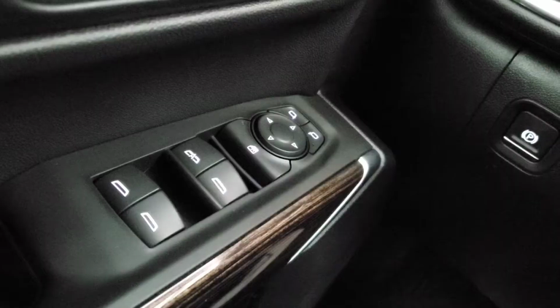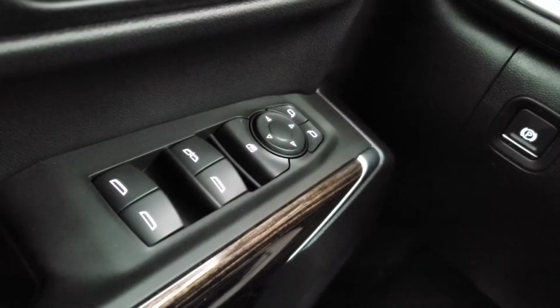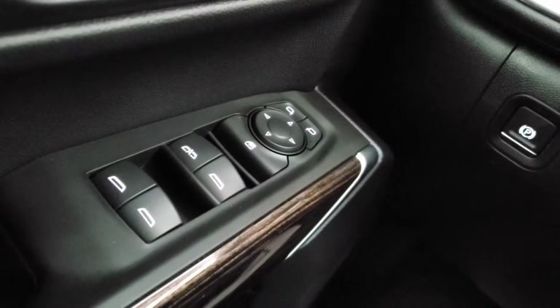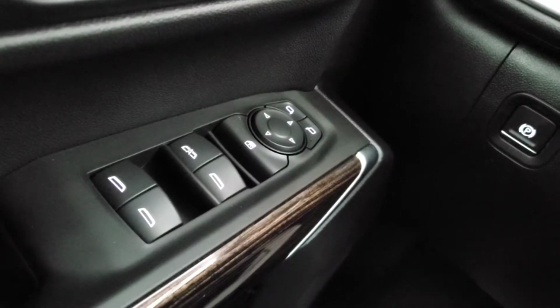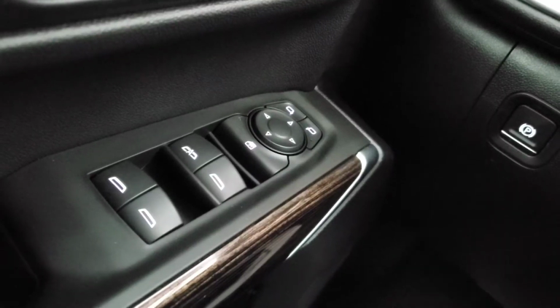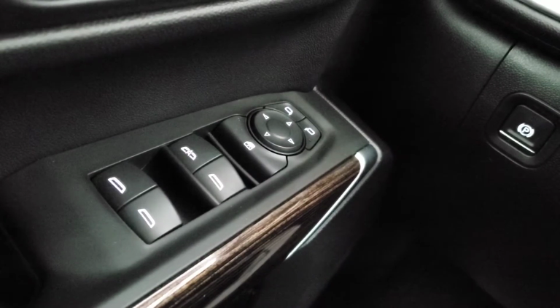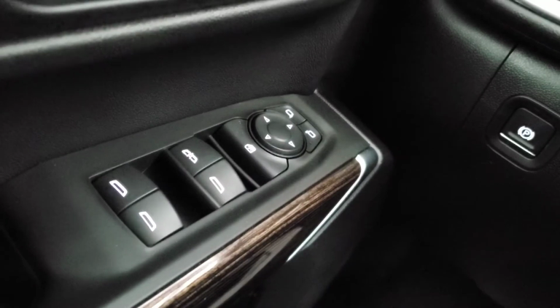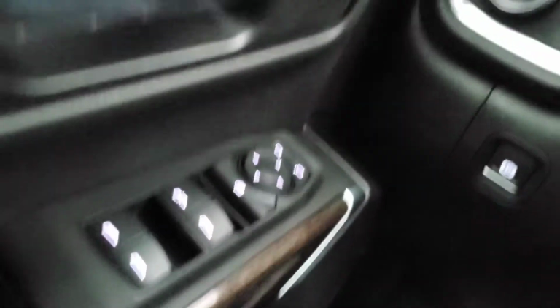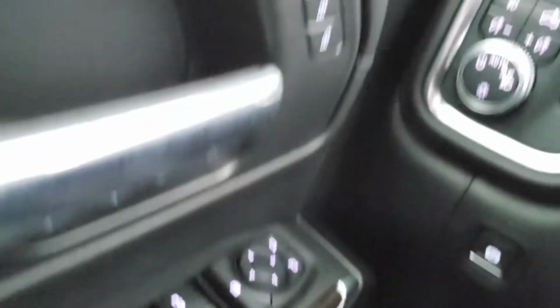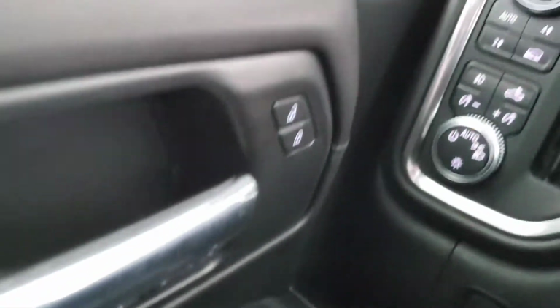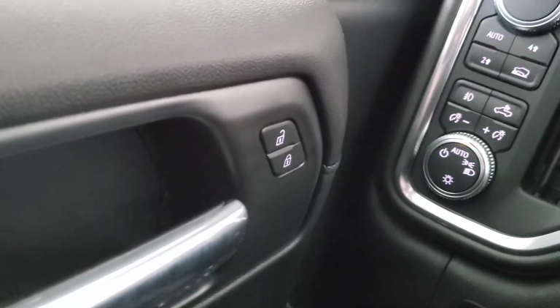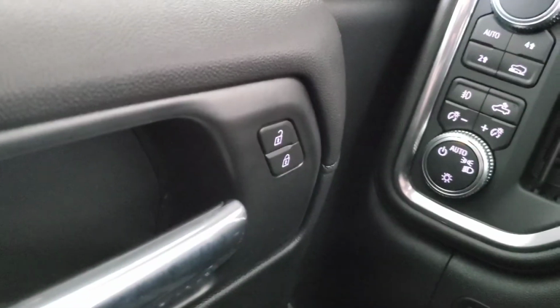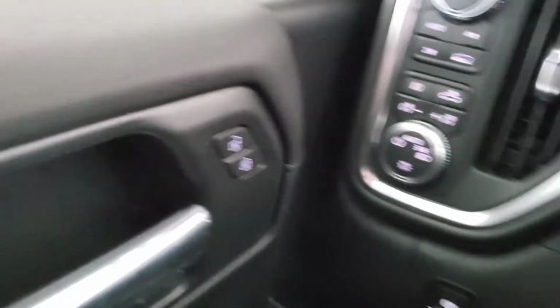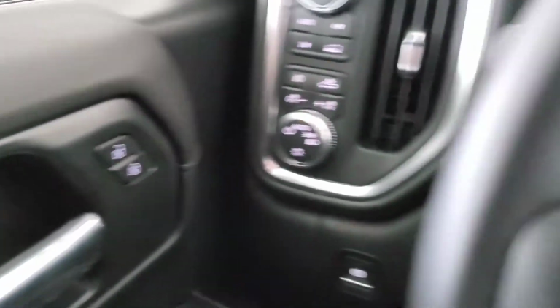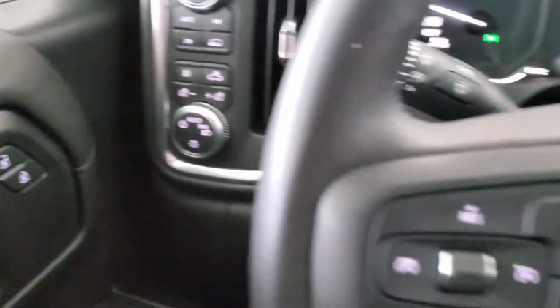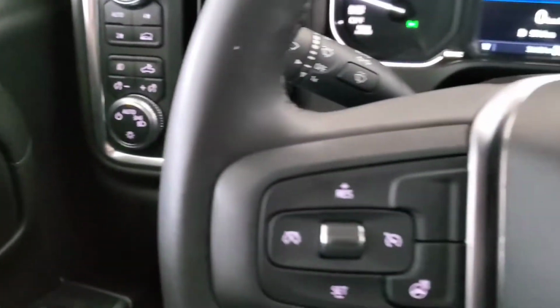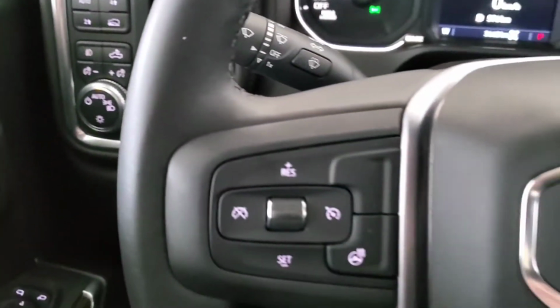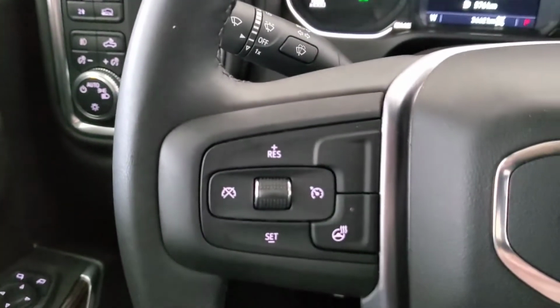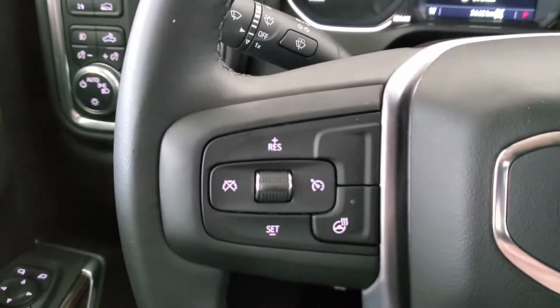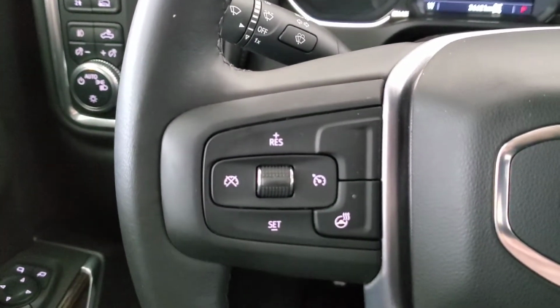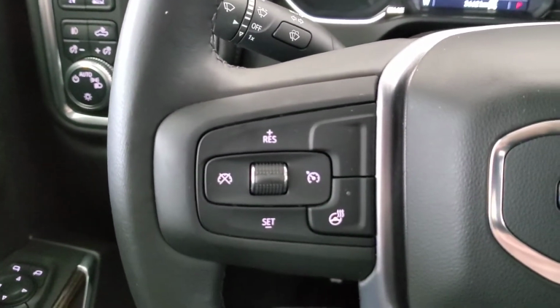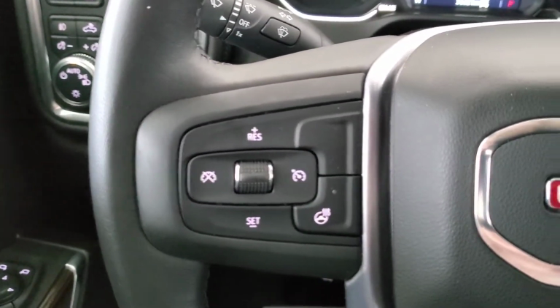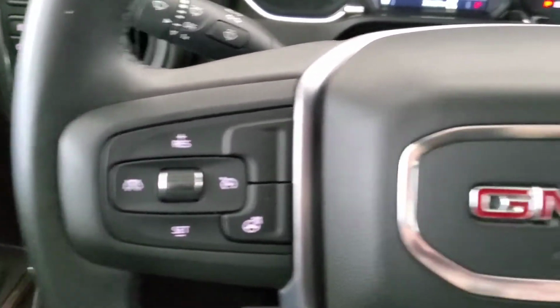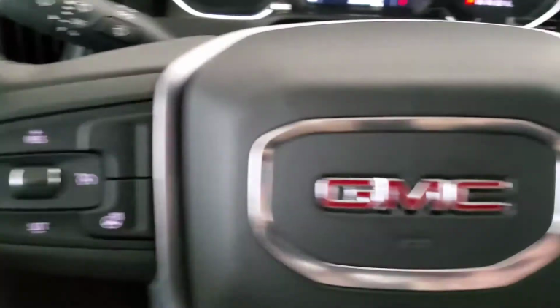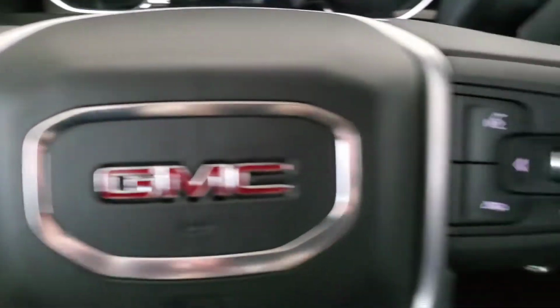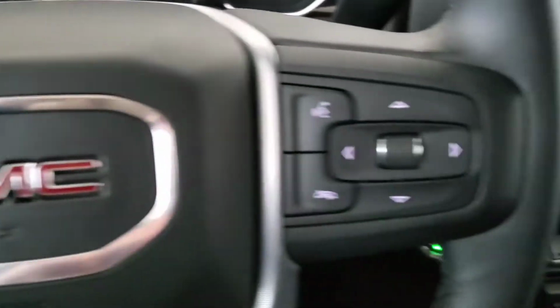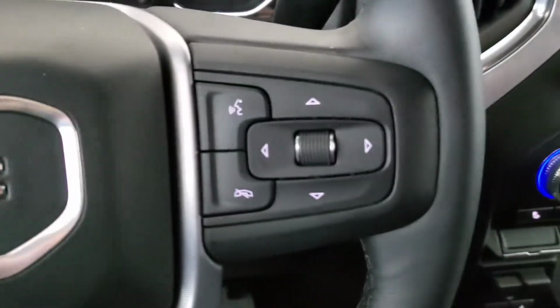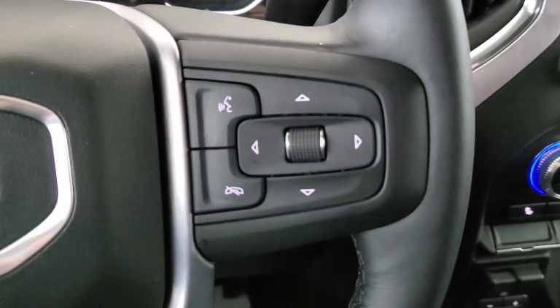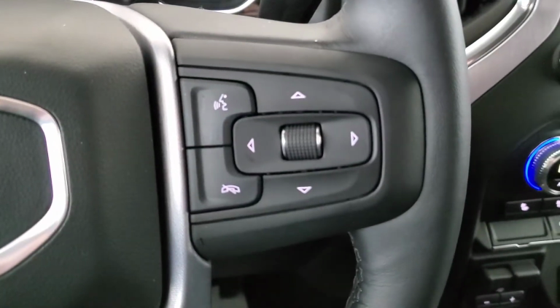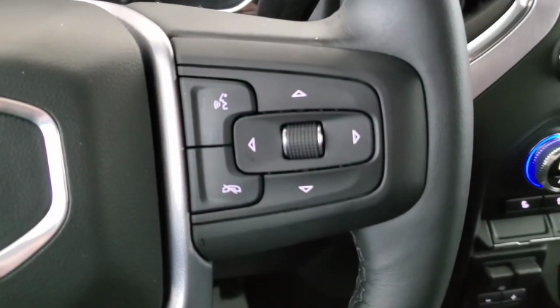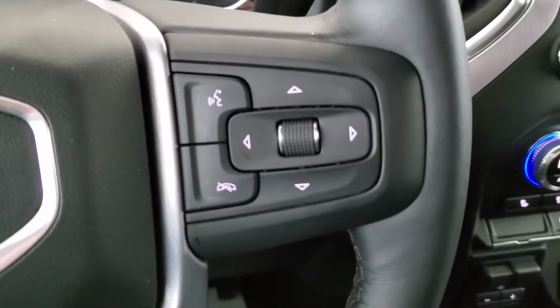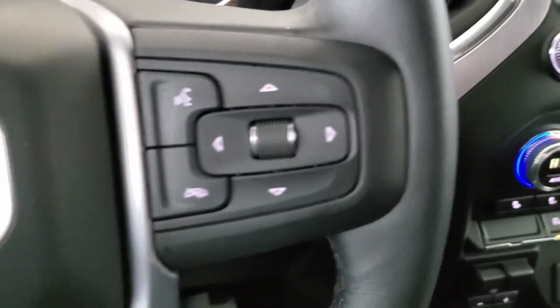Some features include power windows, mirrors, and door locks, cruise control, heated steering wheel, voice command and Bluetooth.